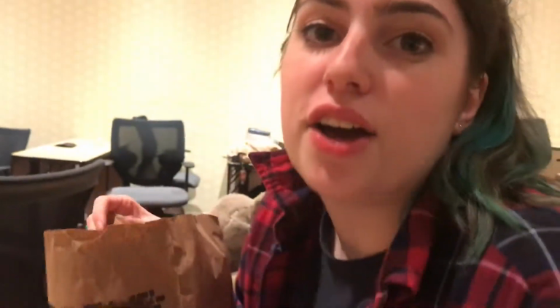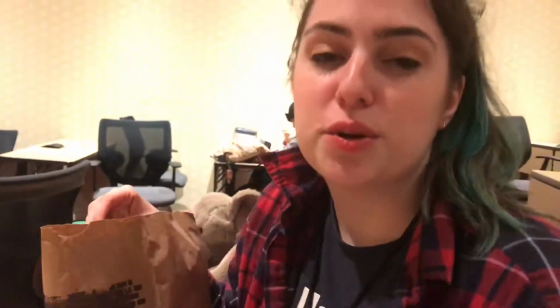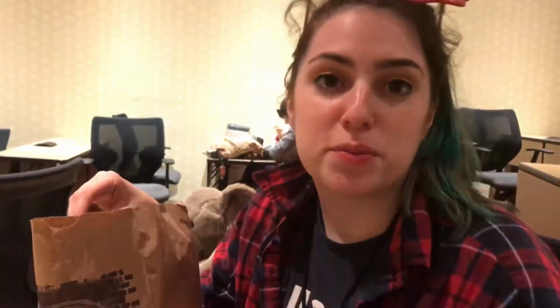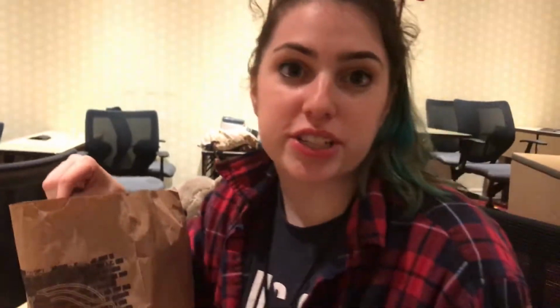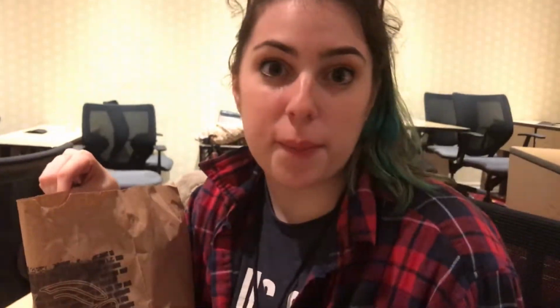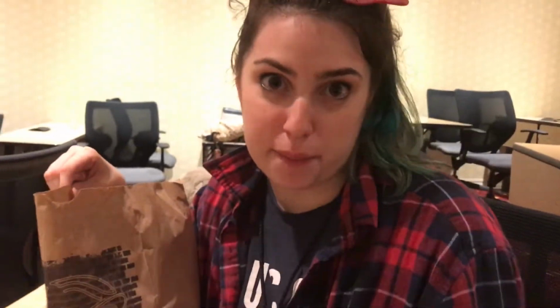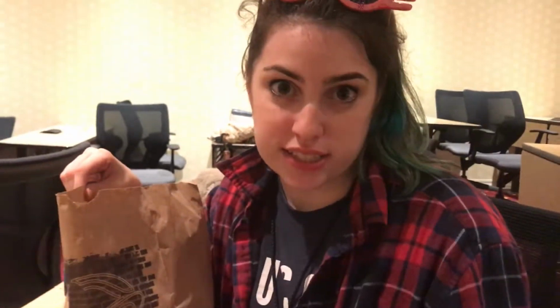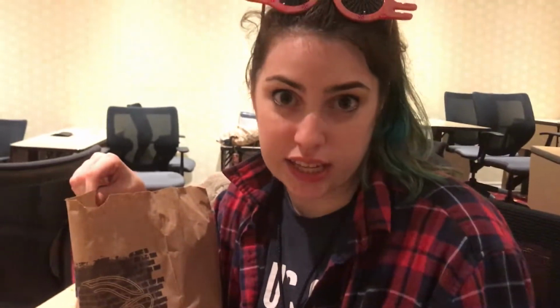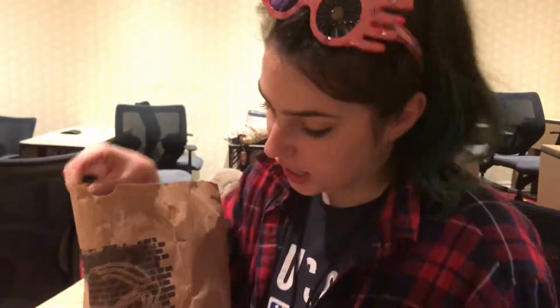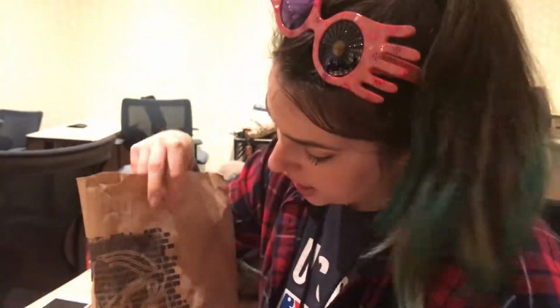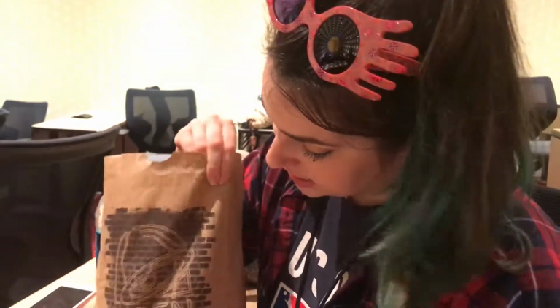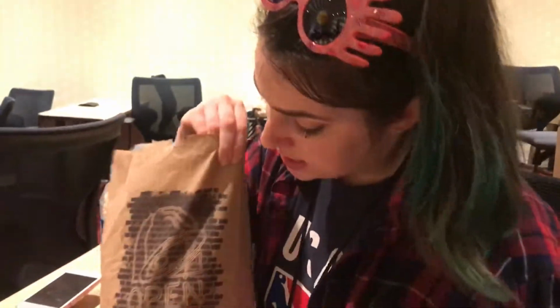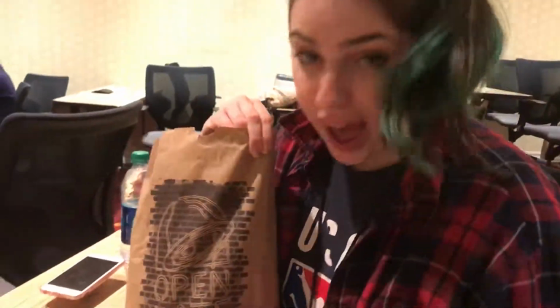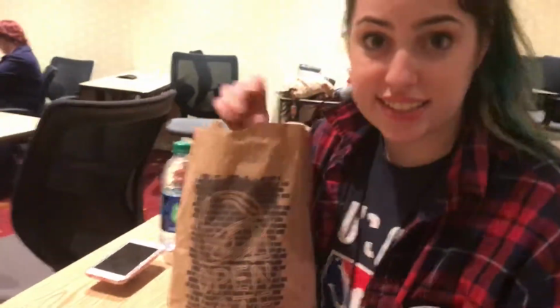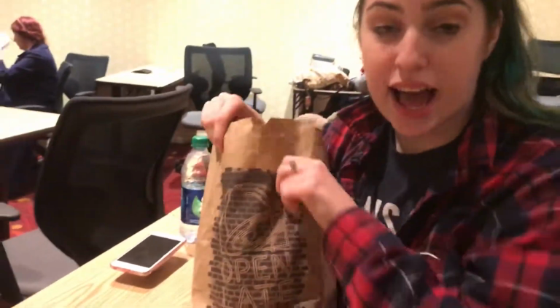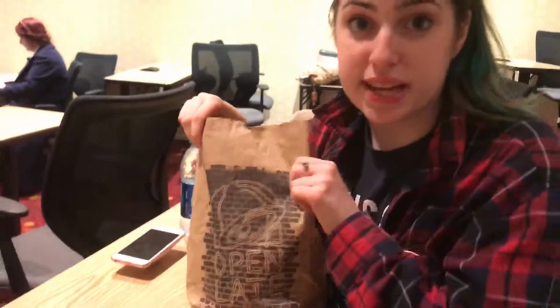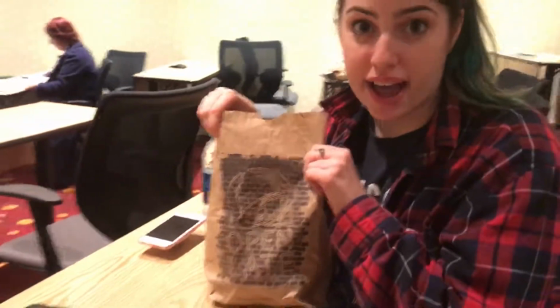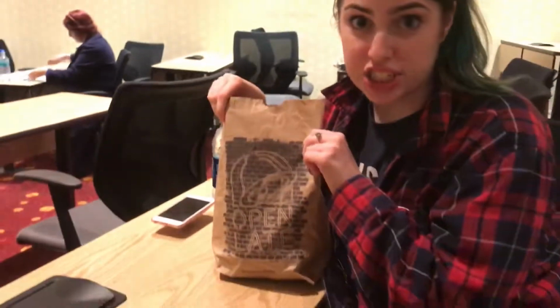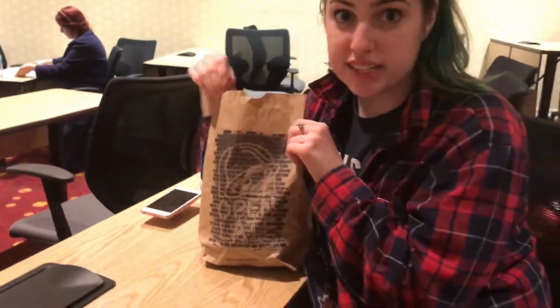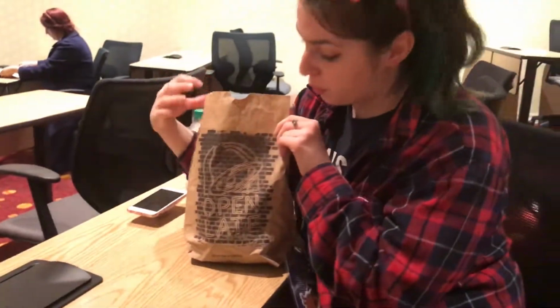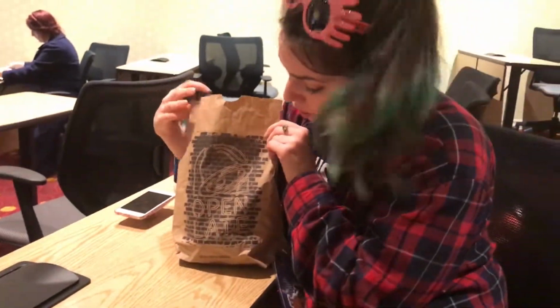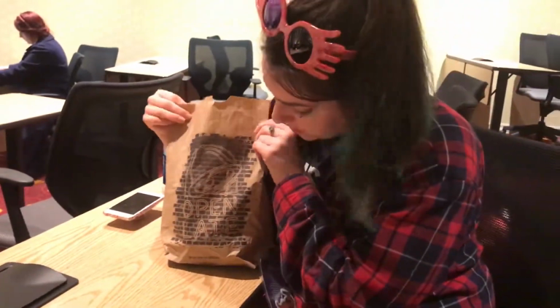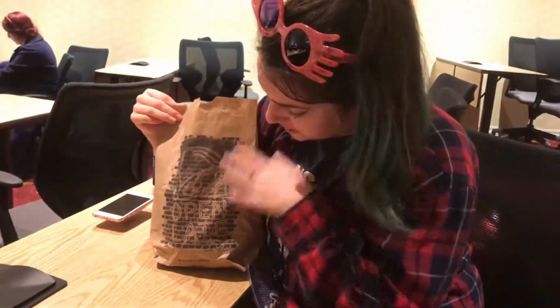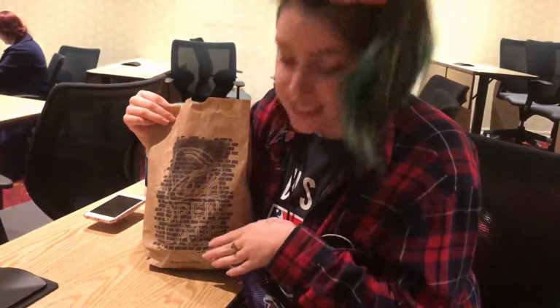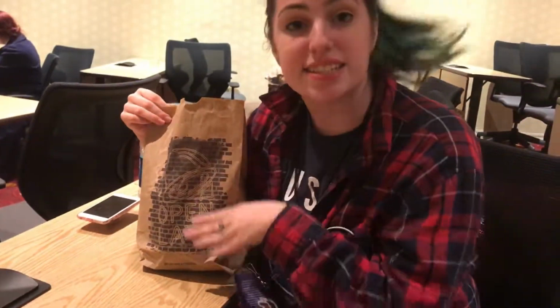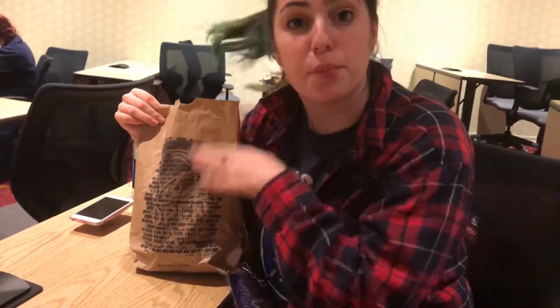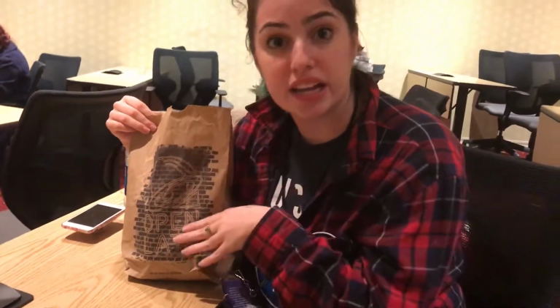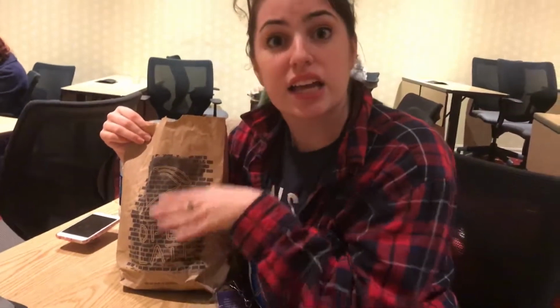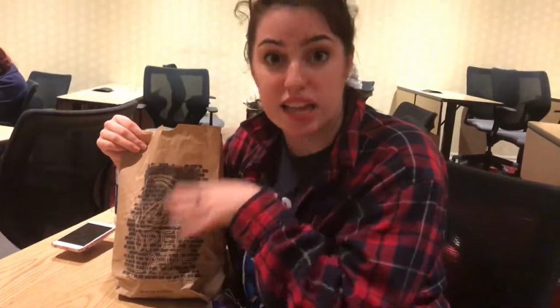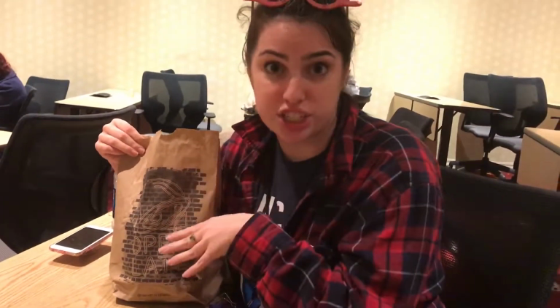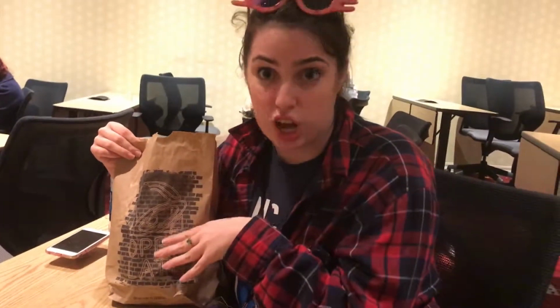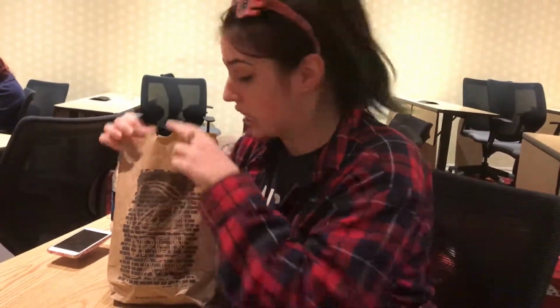So welcome to our Taco Bell unboxing. This is the bag — this is the outside packaging. It's brown with some text and some brick images on it.